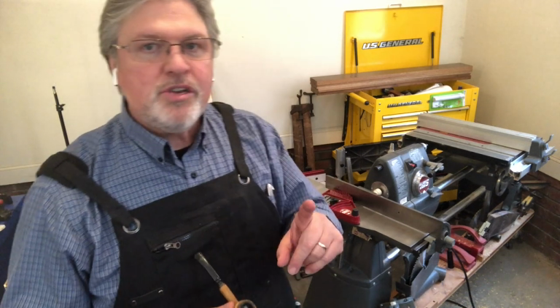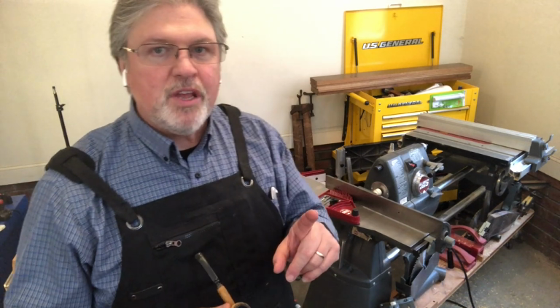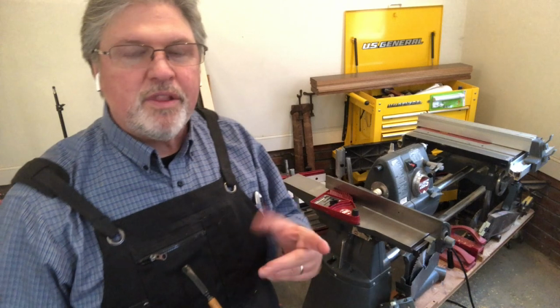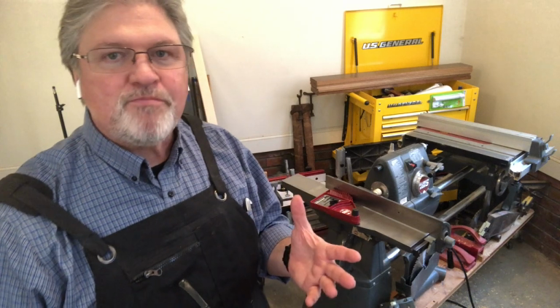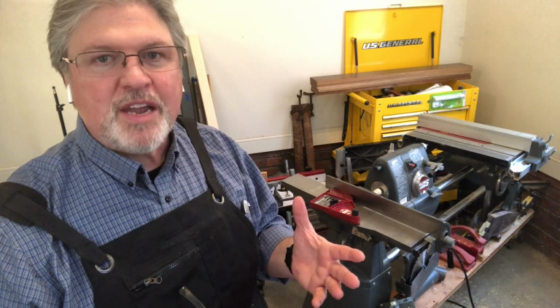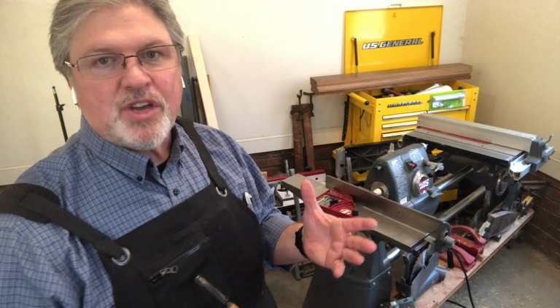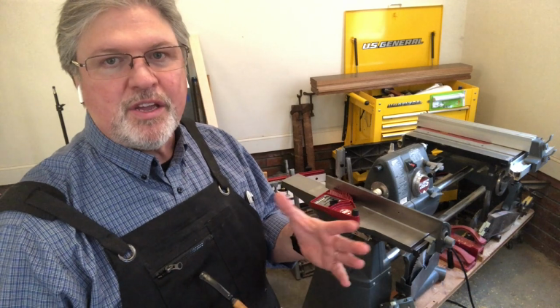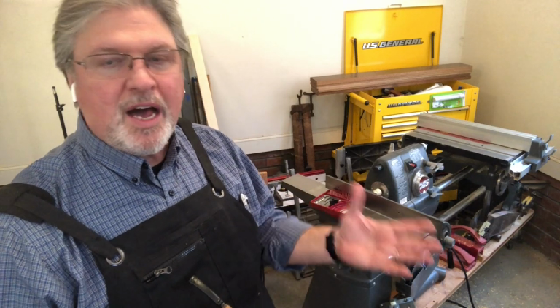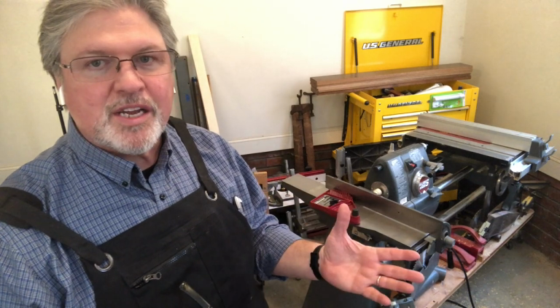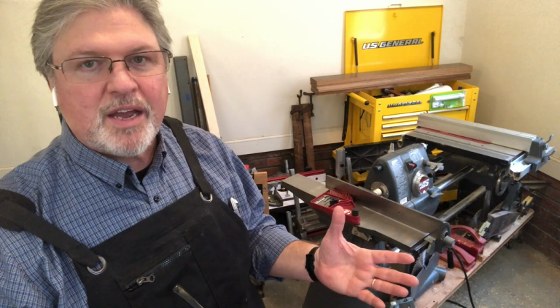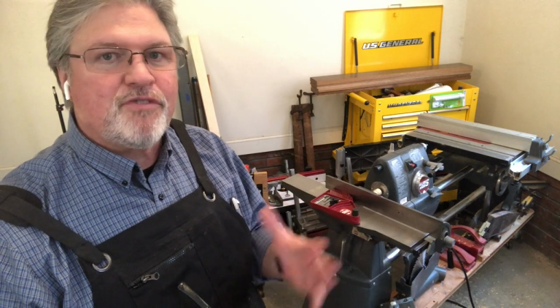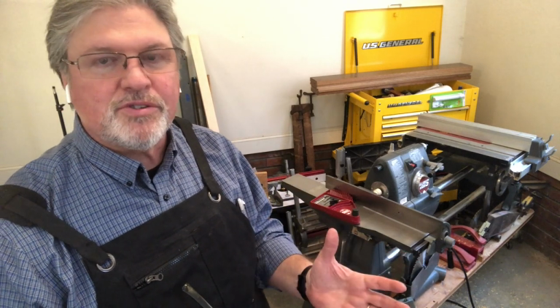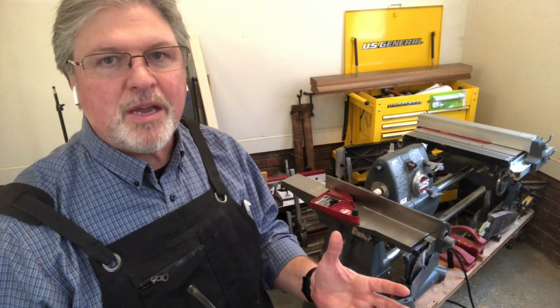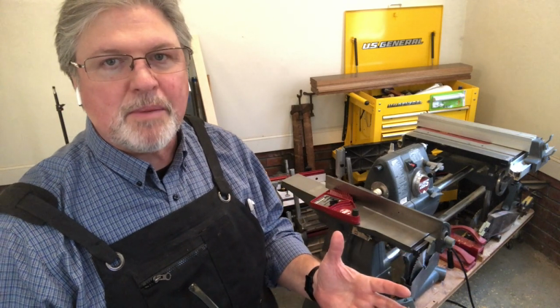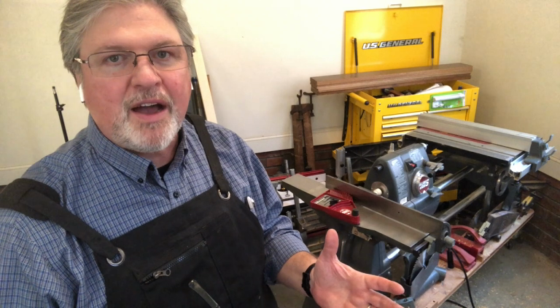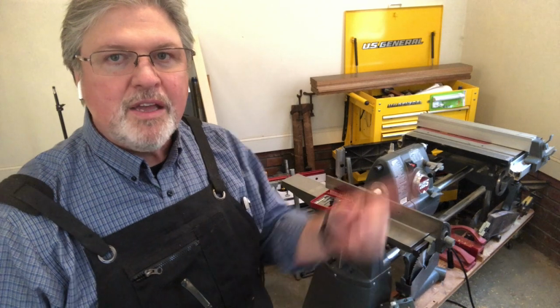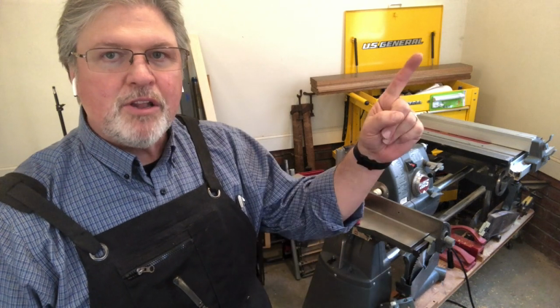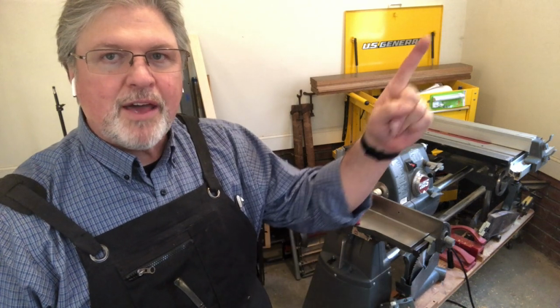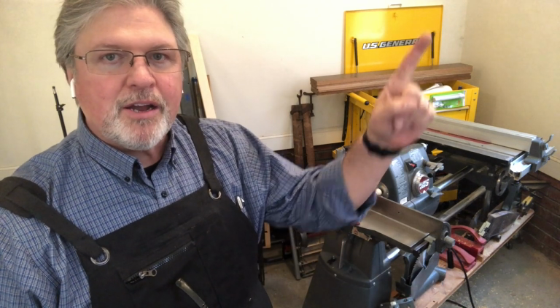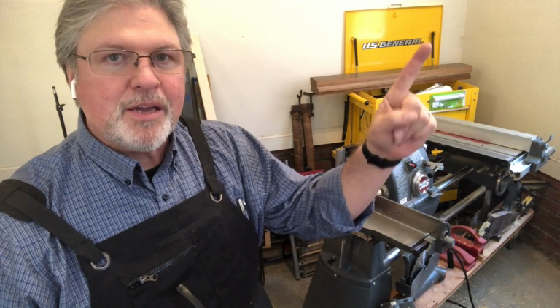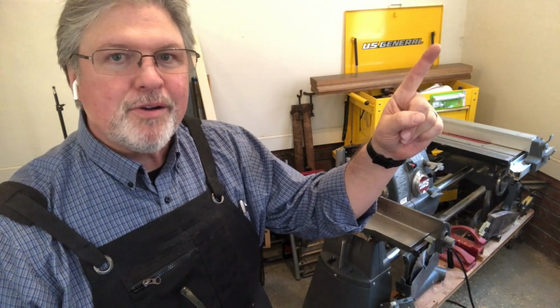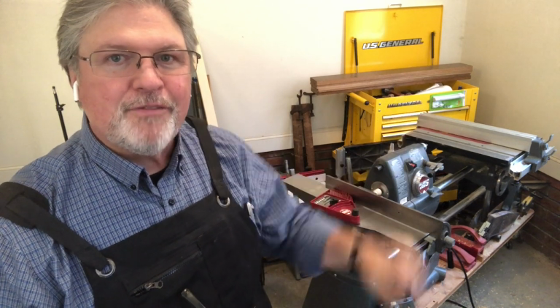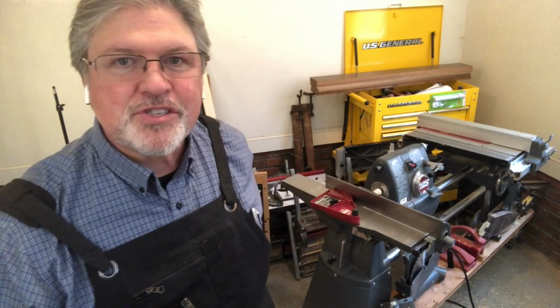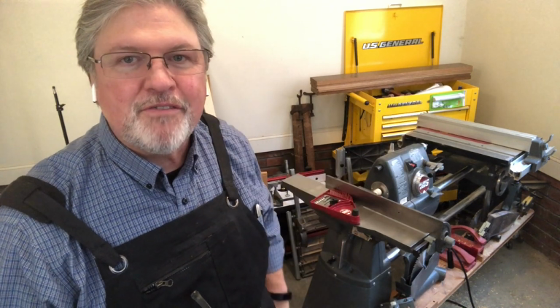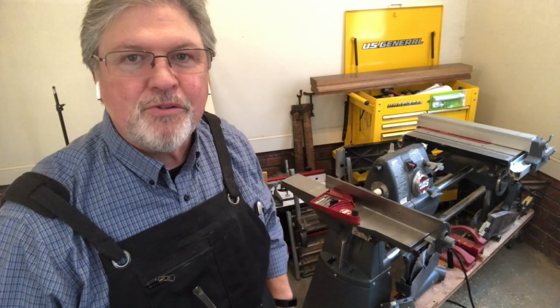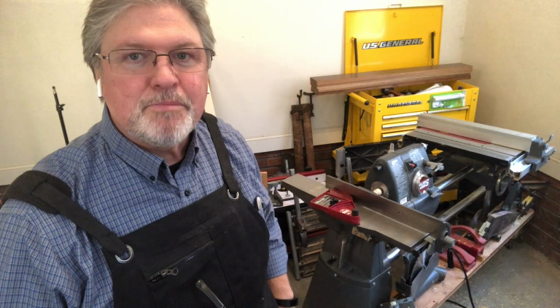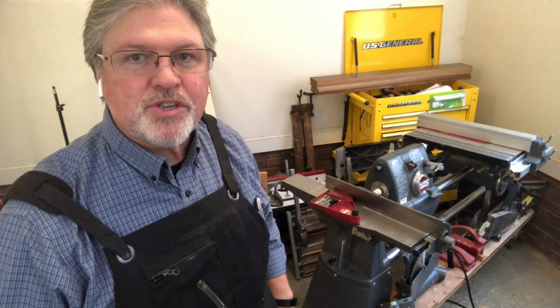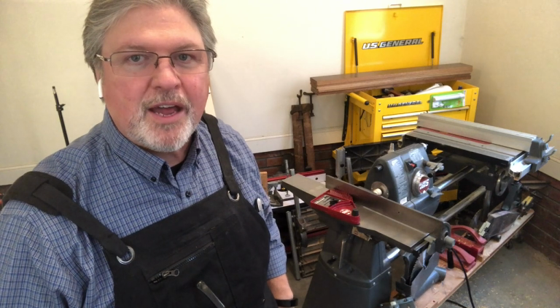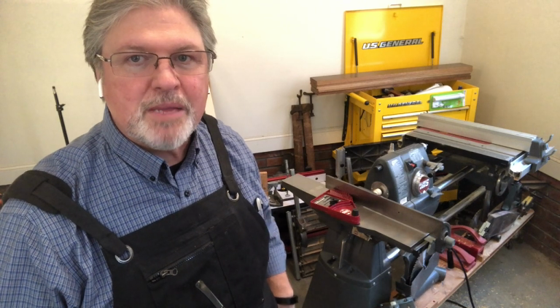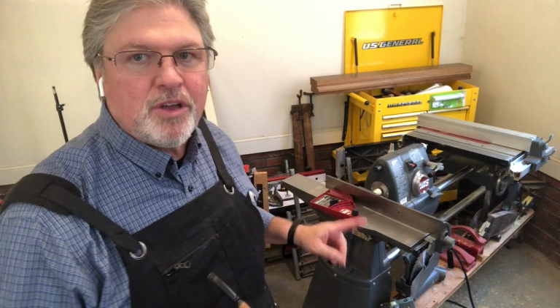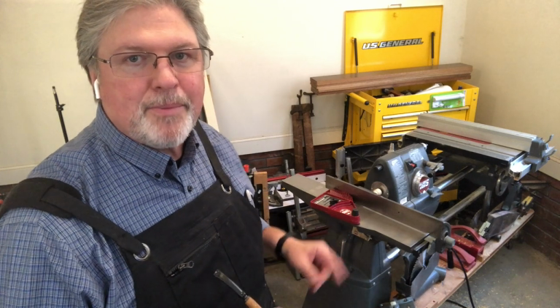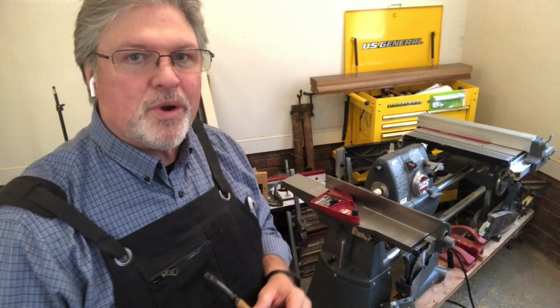I did do a video on the five-point safety check — the locks that I check every single time I use my Mark 5 — and I'll link to that right up here. If you haven't seen that video, be sure to check that out. But let me show you what happened on the jointer.